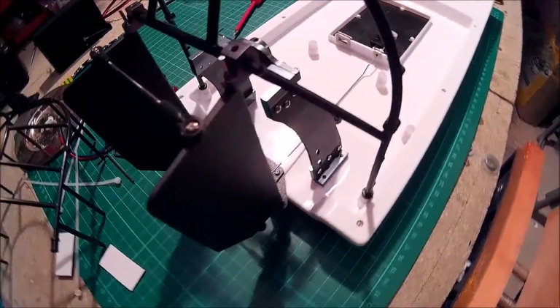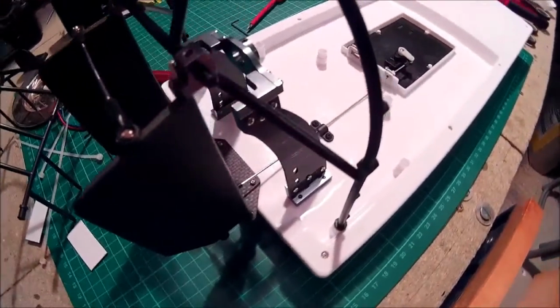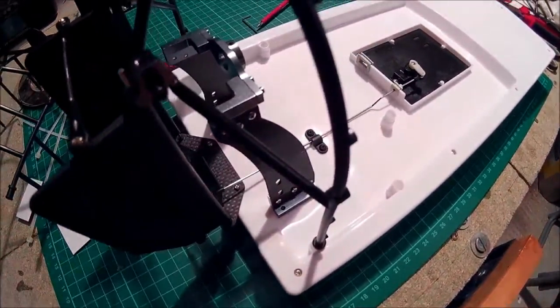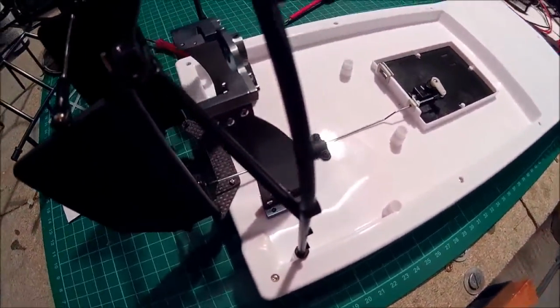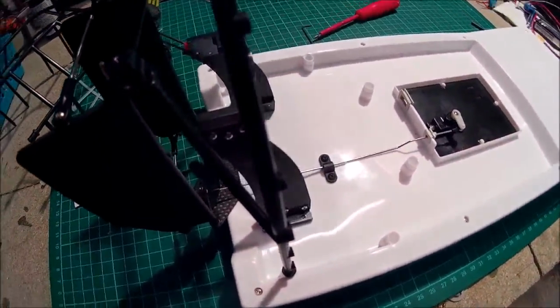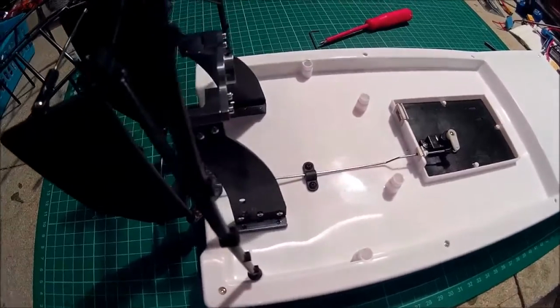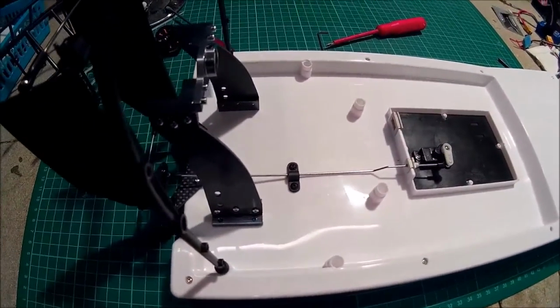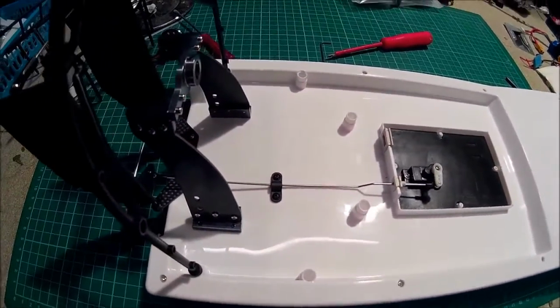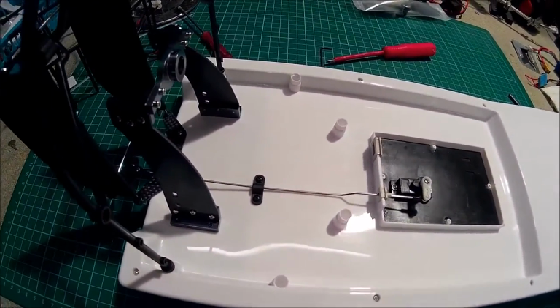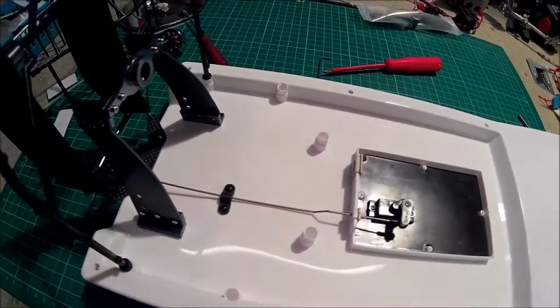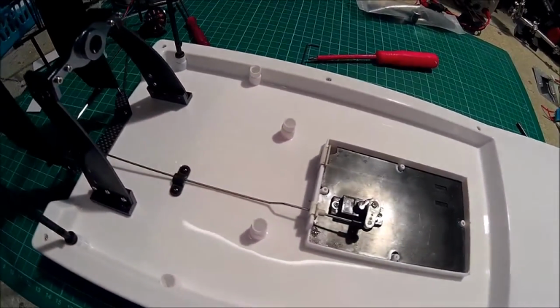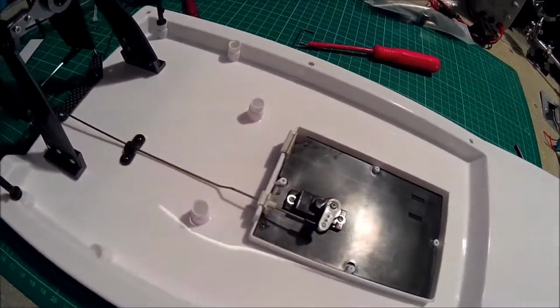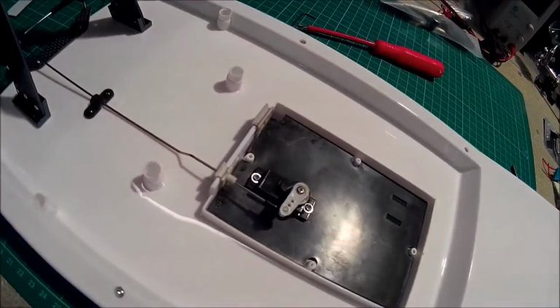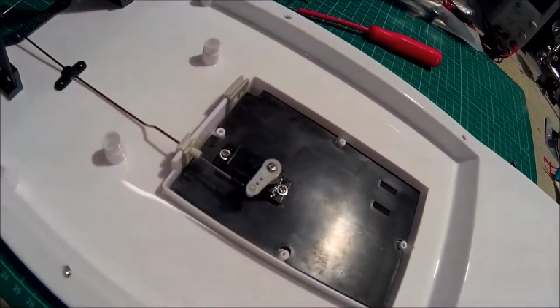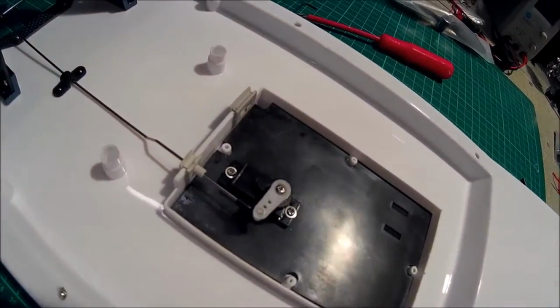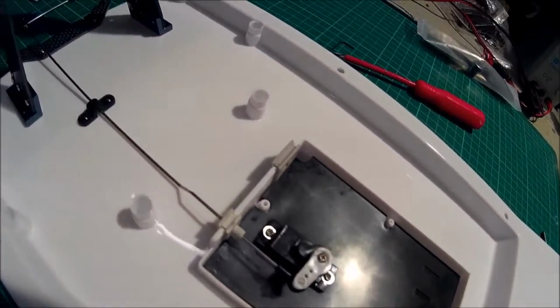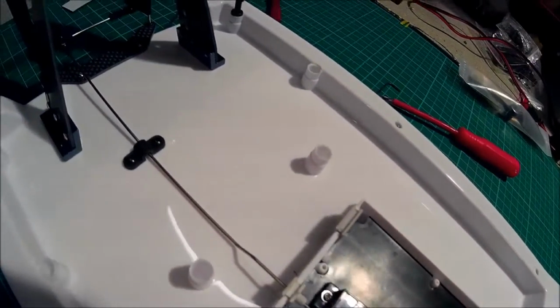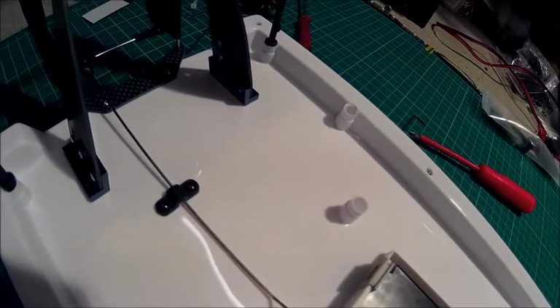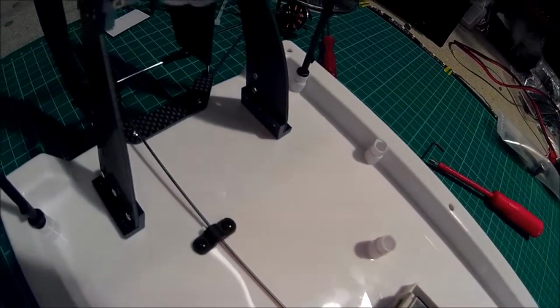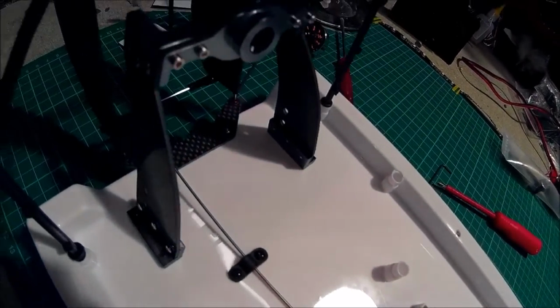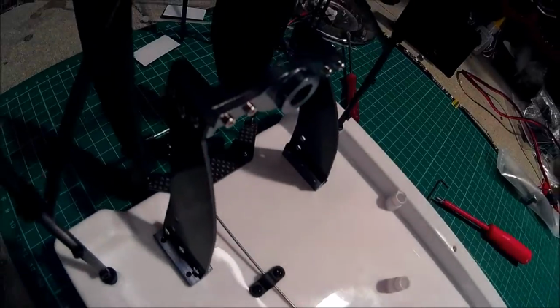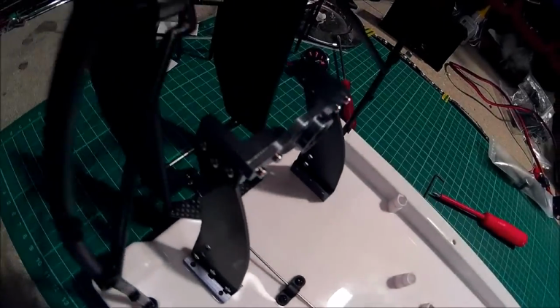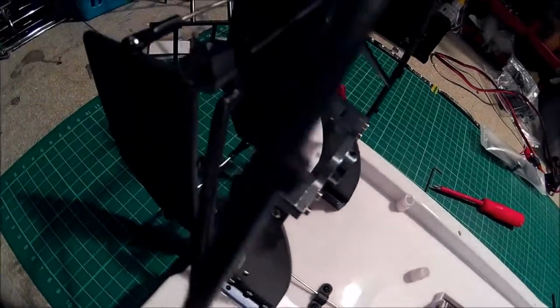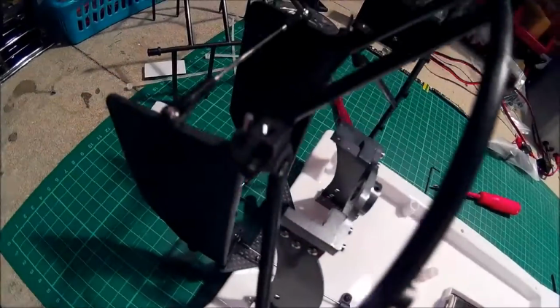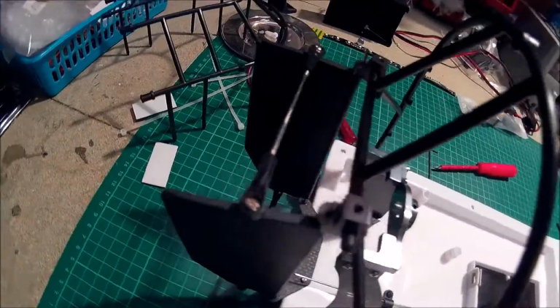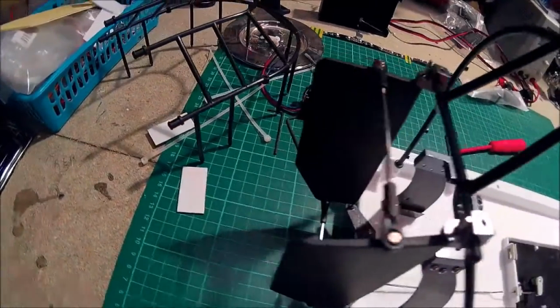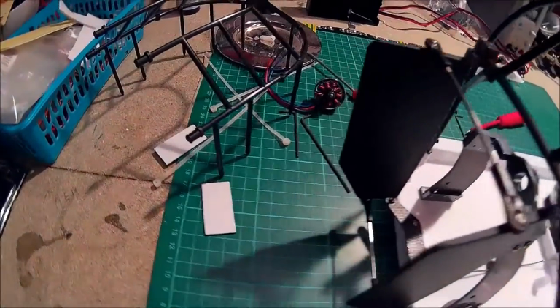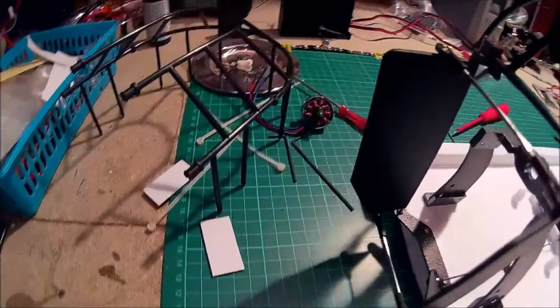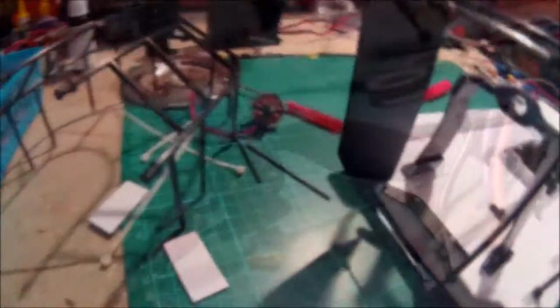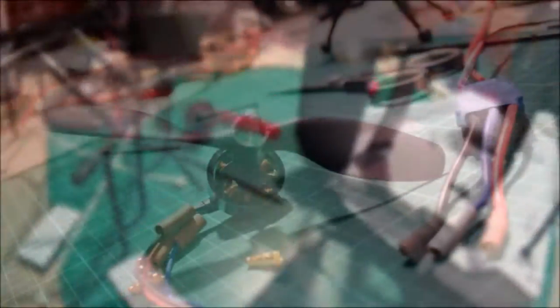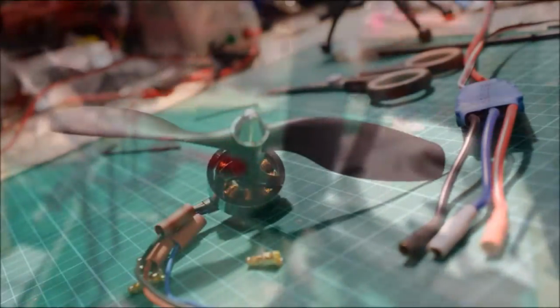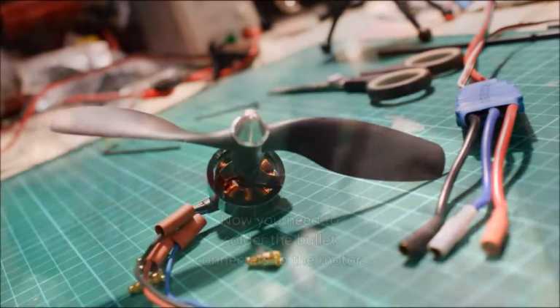The fan boat is starting to look like a fan boat. I've fitted the battery compartment tray, the servo, the motor mount, and the back part of the frame with the blades.